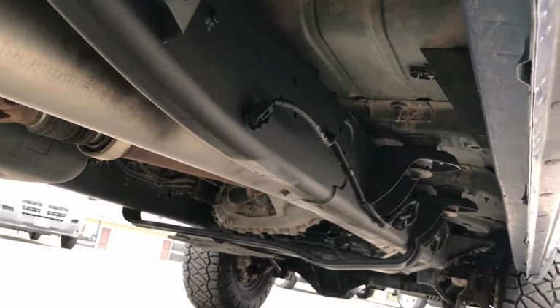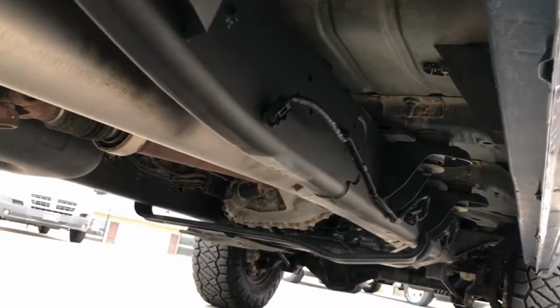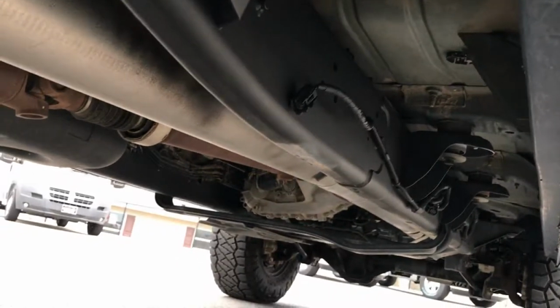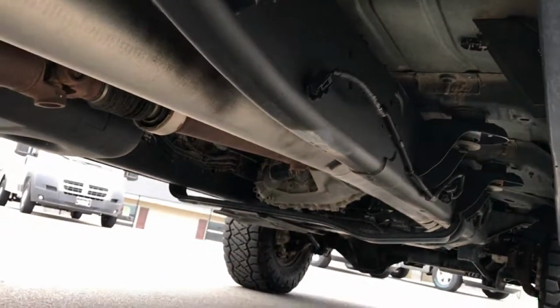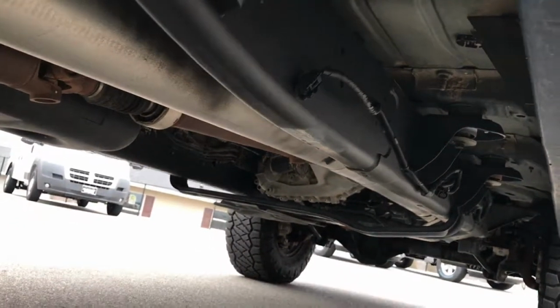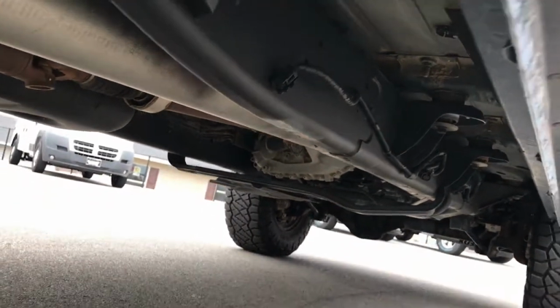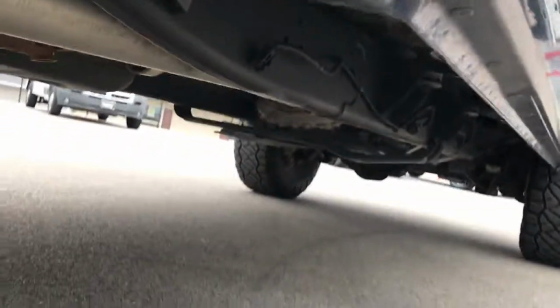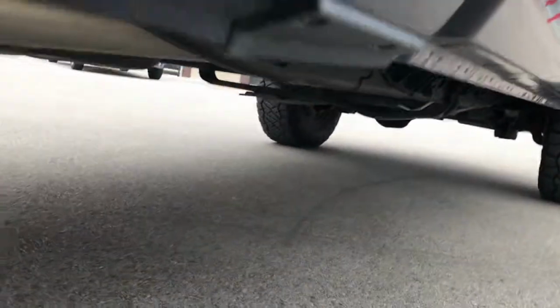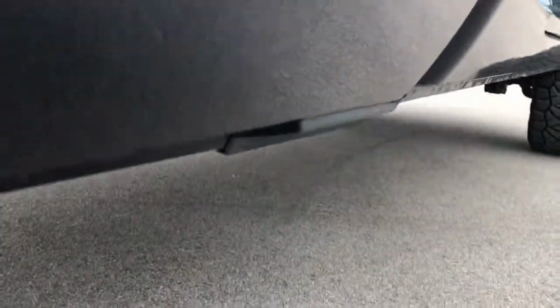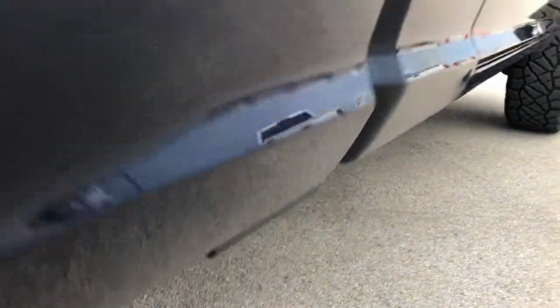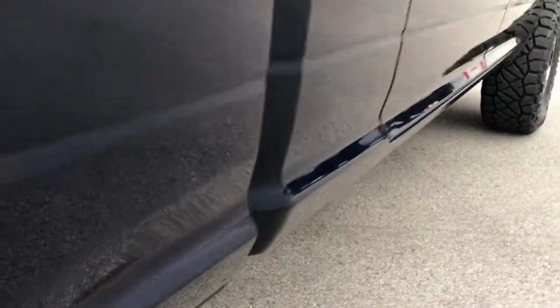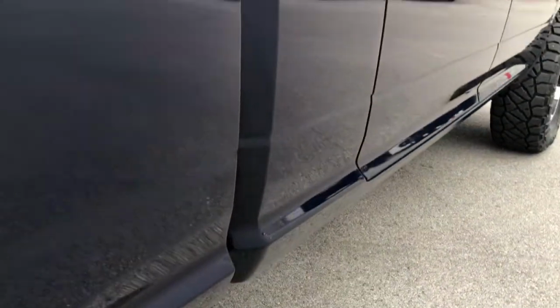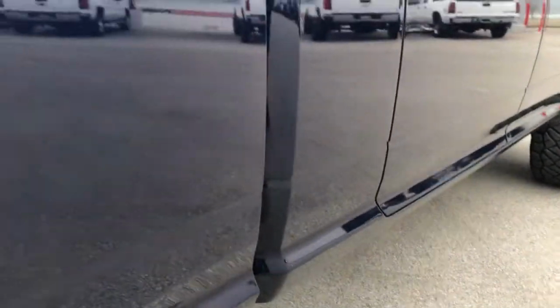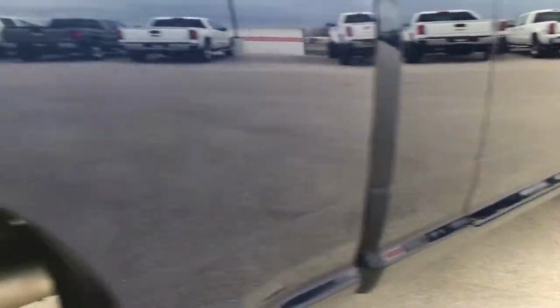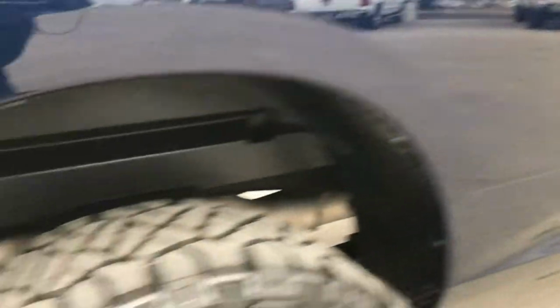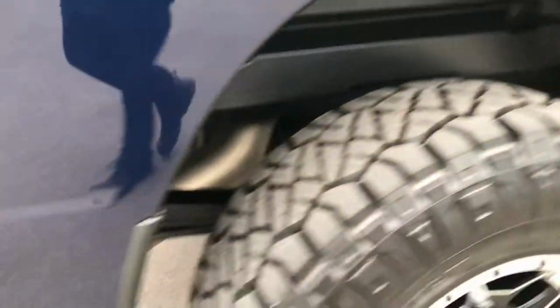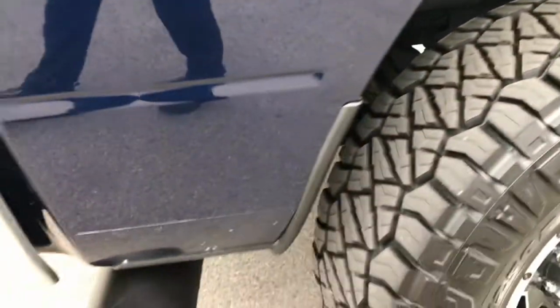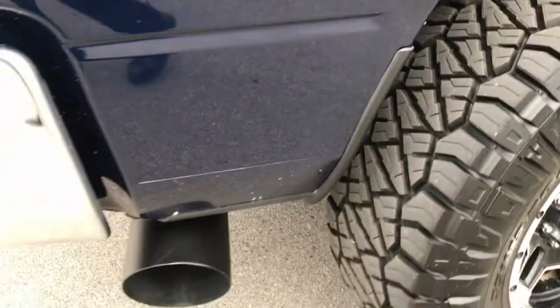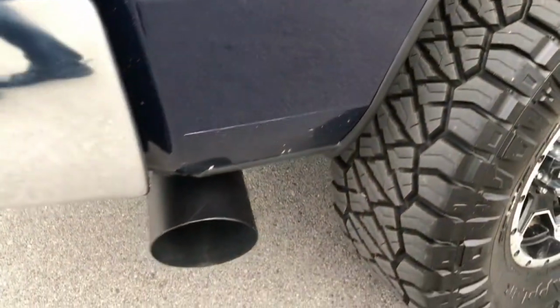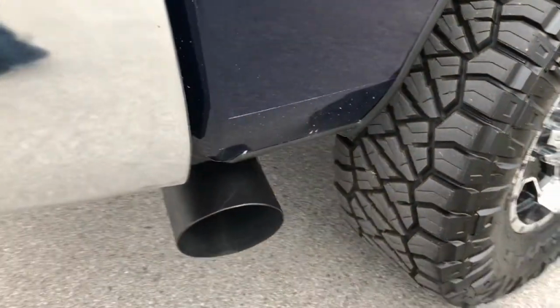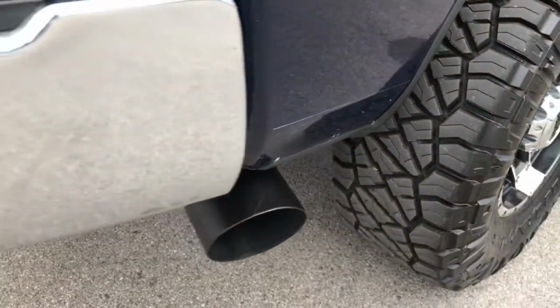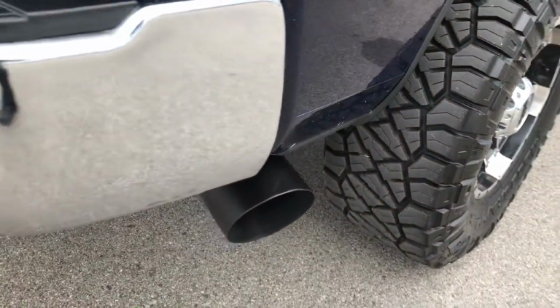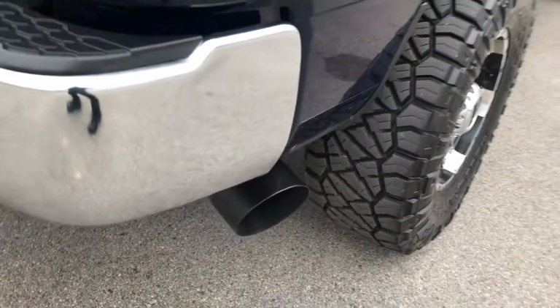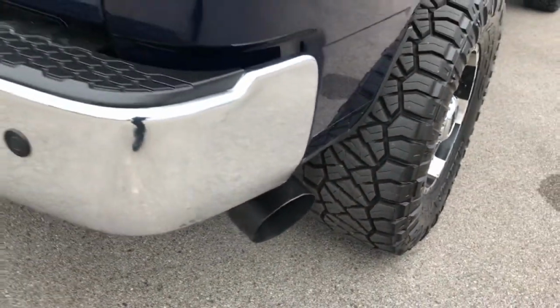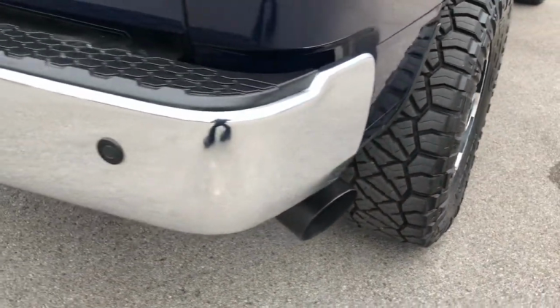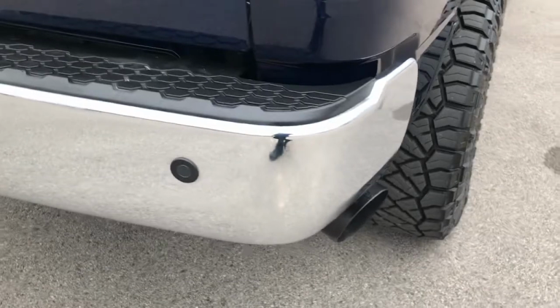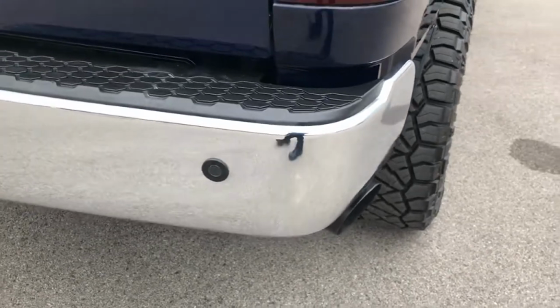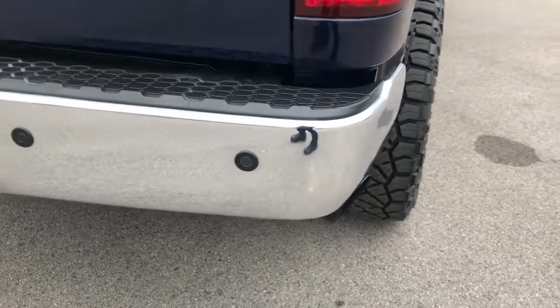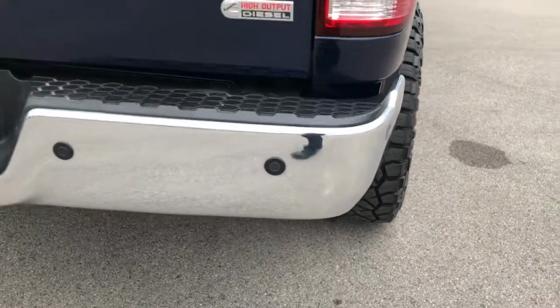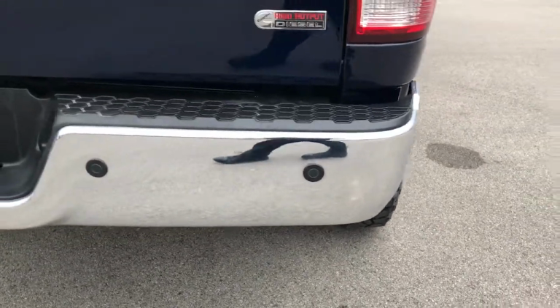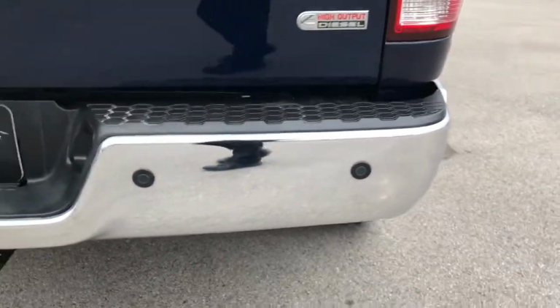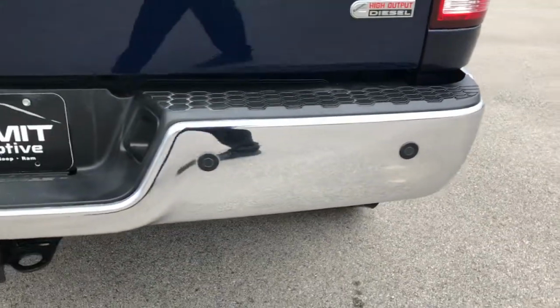You can see that it has a straight pipe exhaust, so it has been modified that way. I believe the DPF has been deleted on this one.